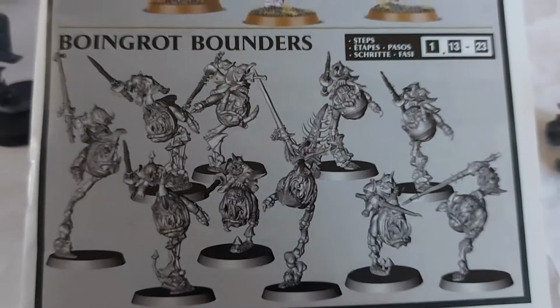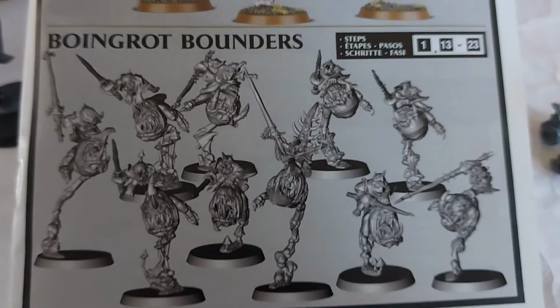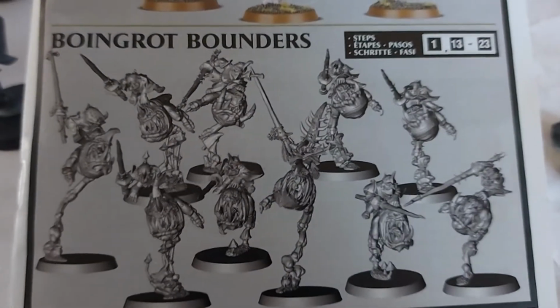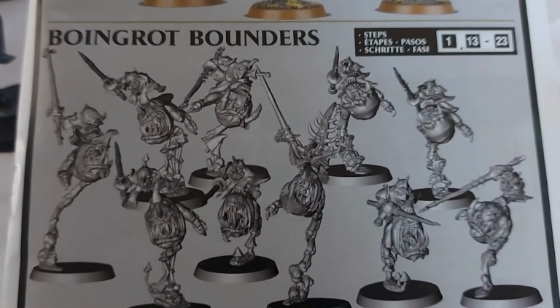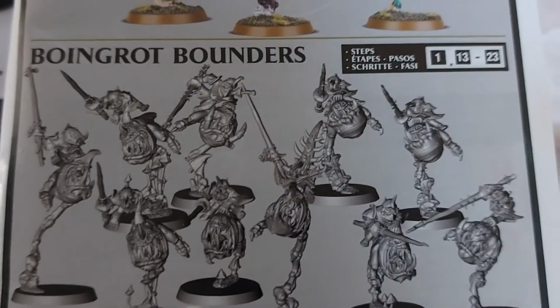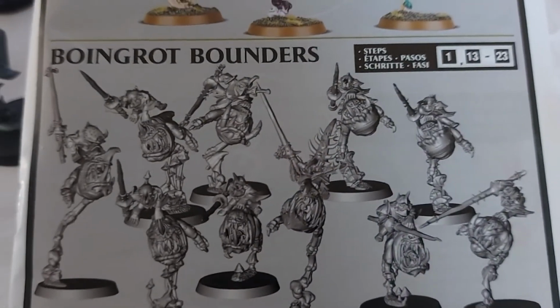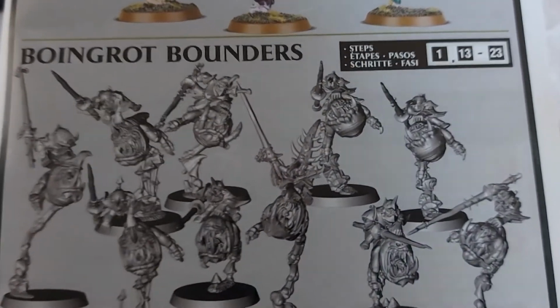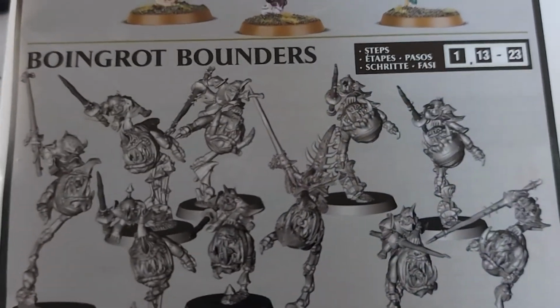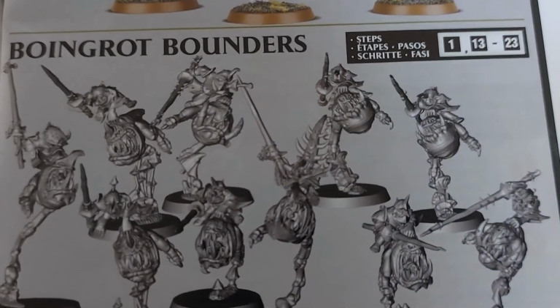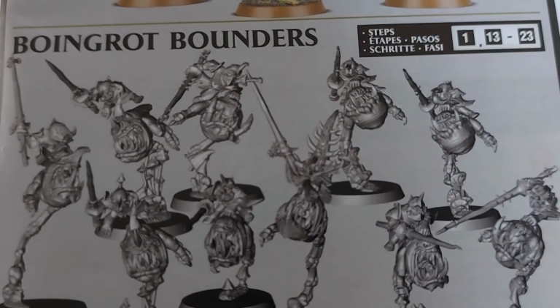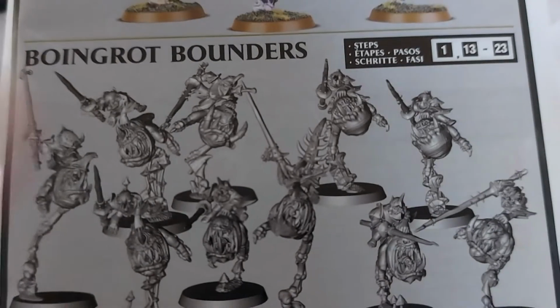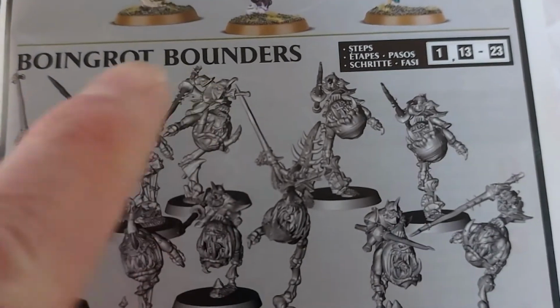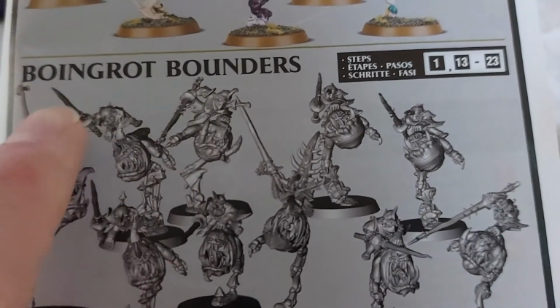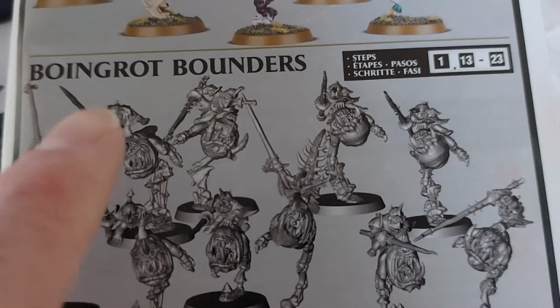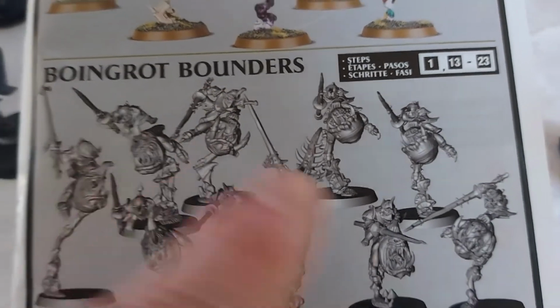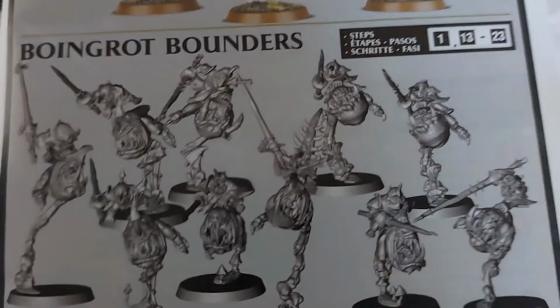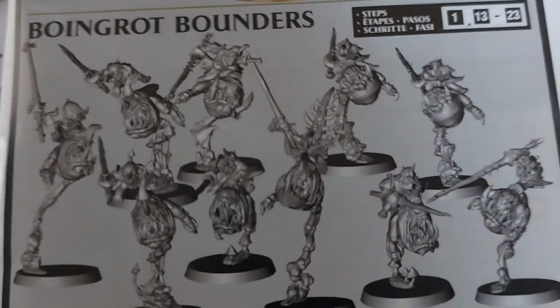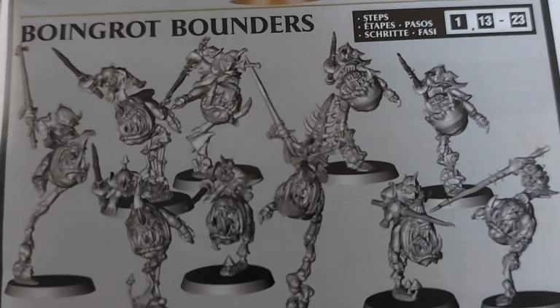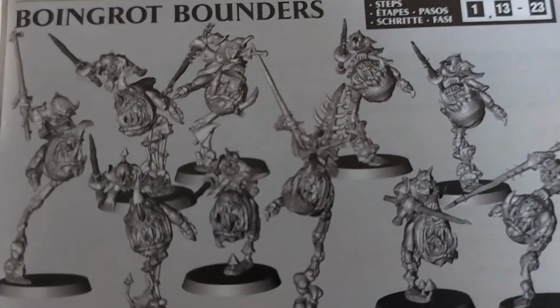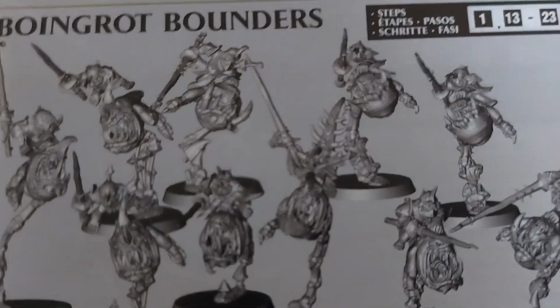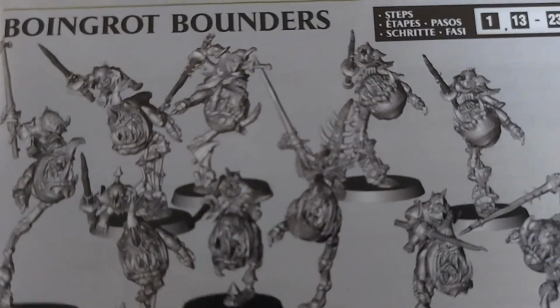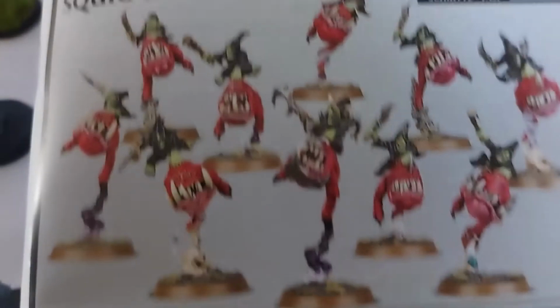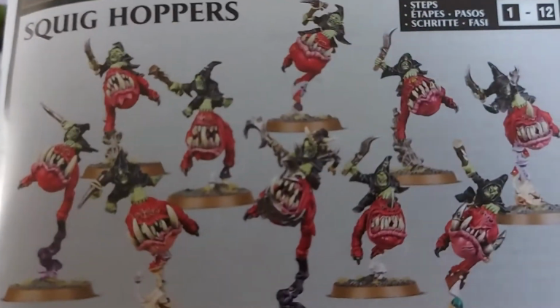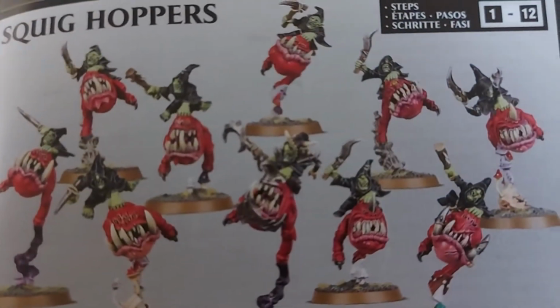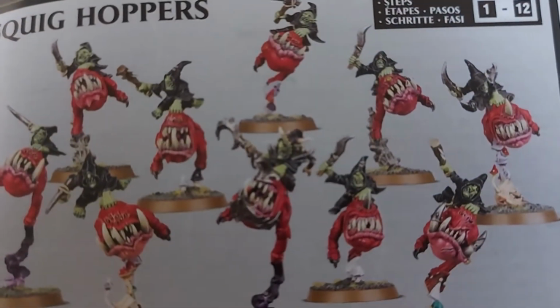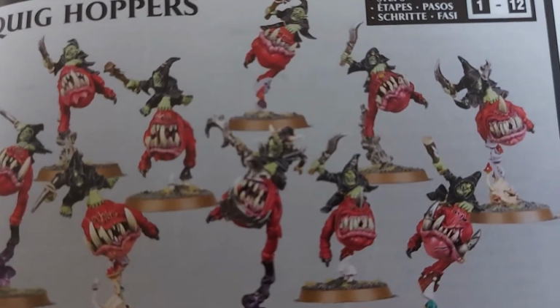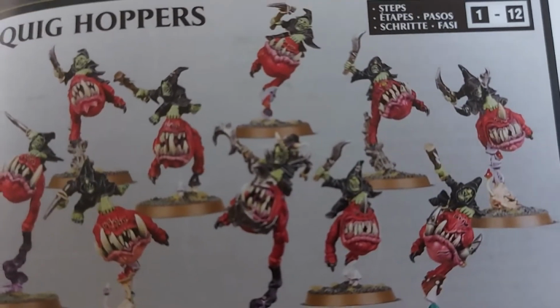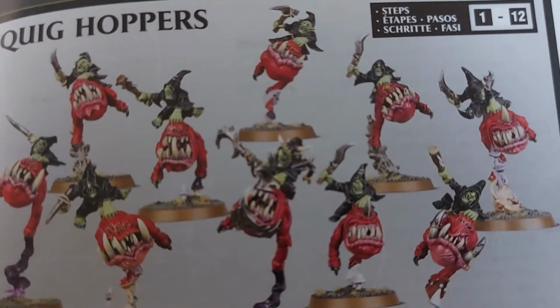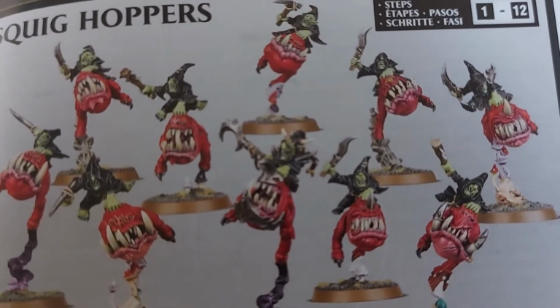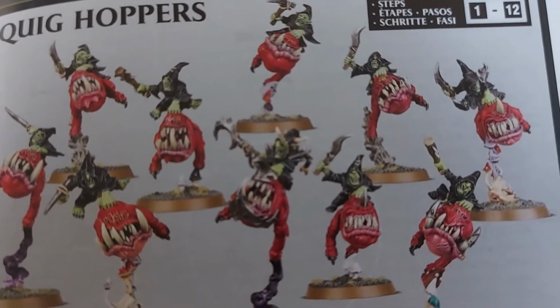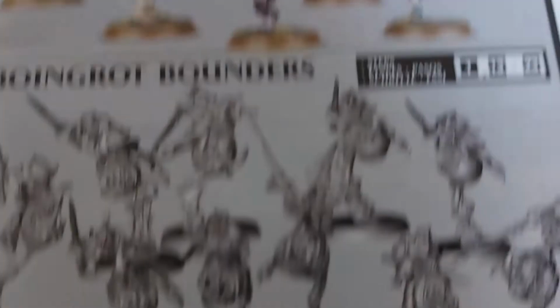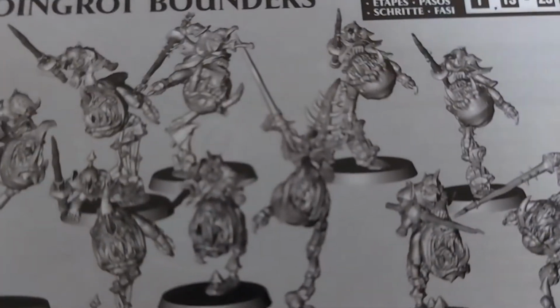My next squiggy build - these fellas, Boing Rock Bounders. I really don't like that name, so I'll just call them Bounders from now on. They're like the more elaborate, fancy versions of your regular squig hoppers.